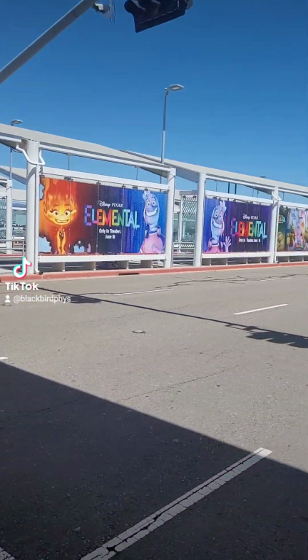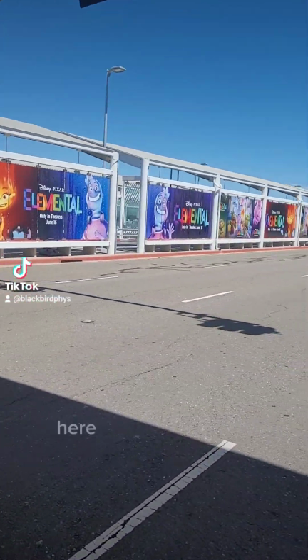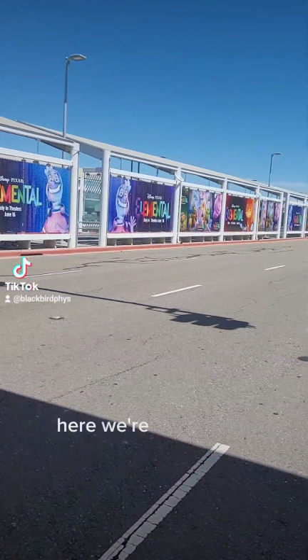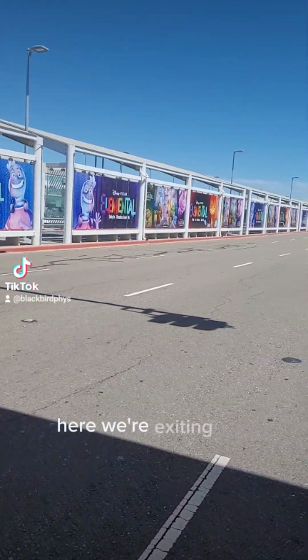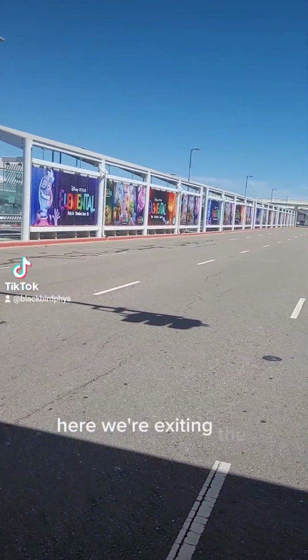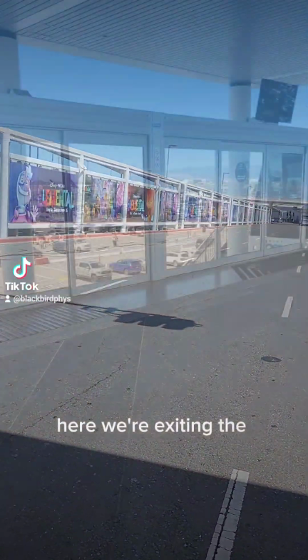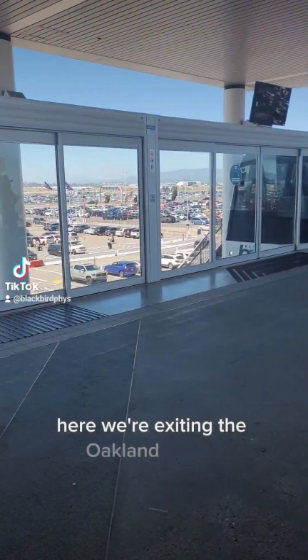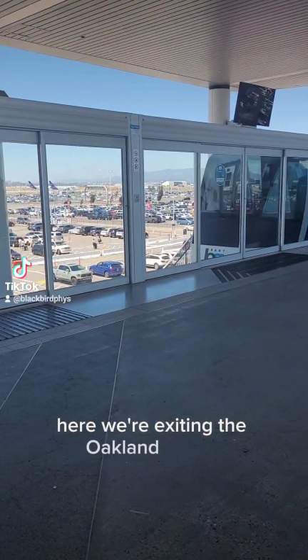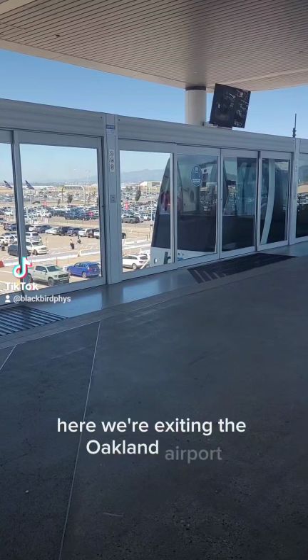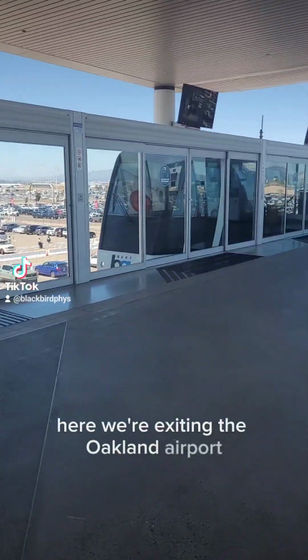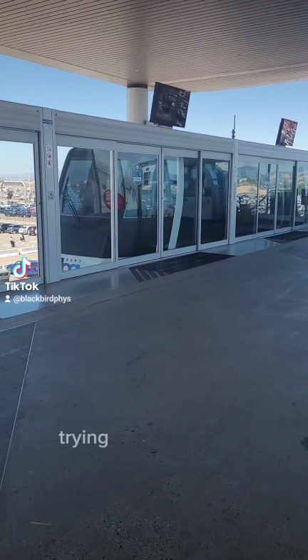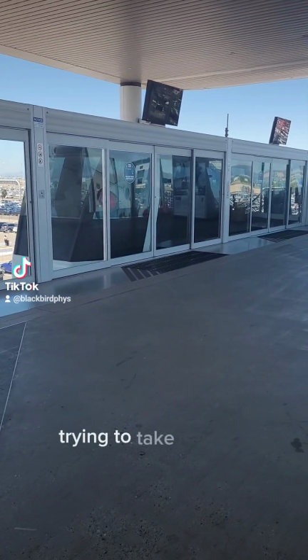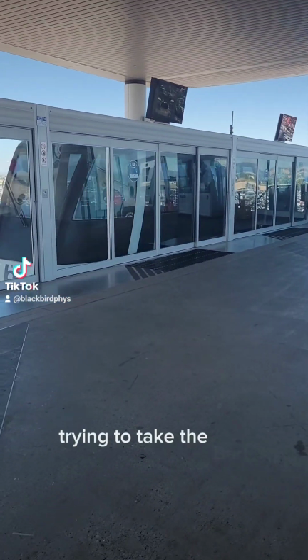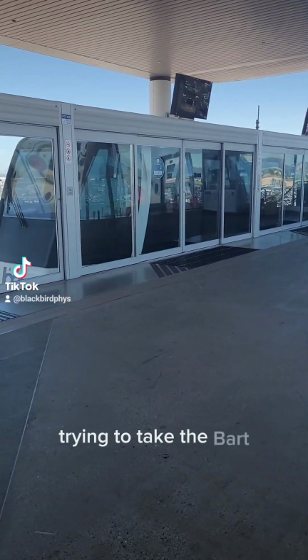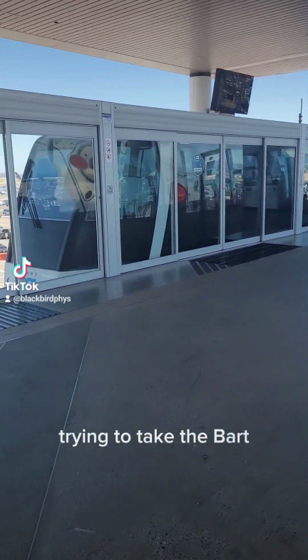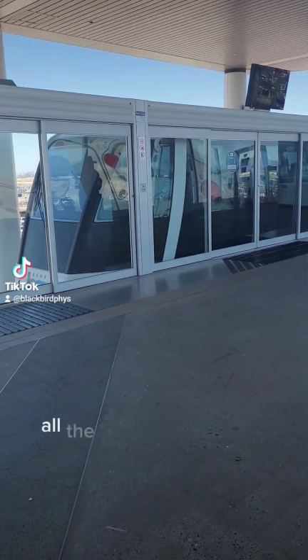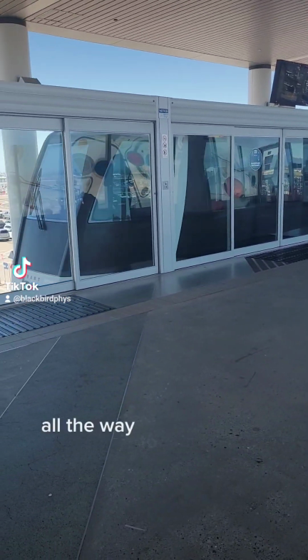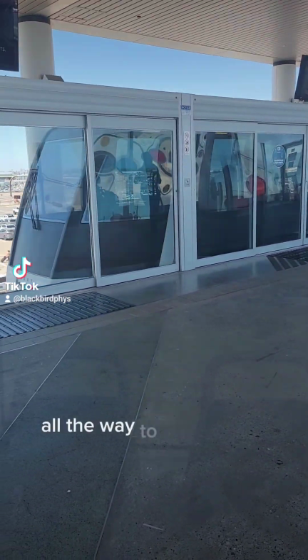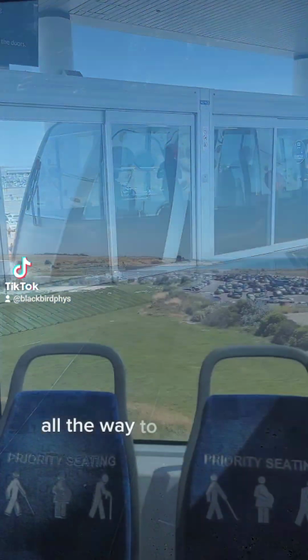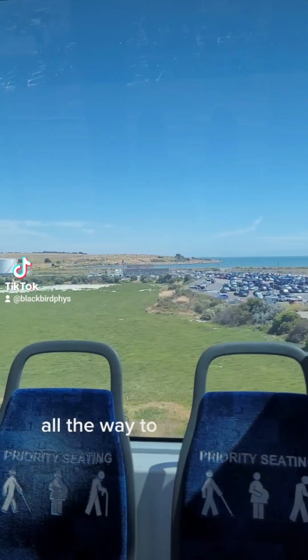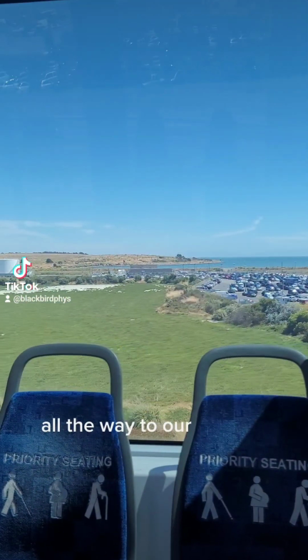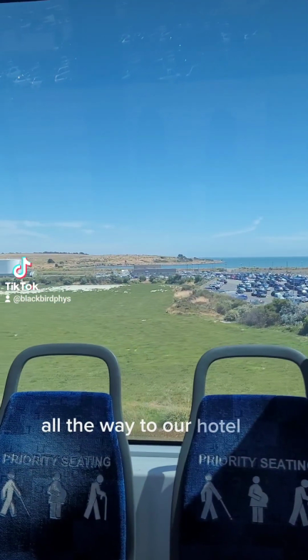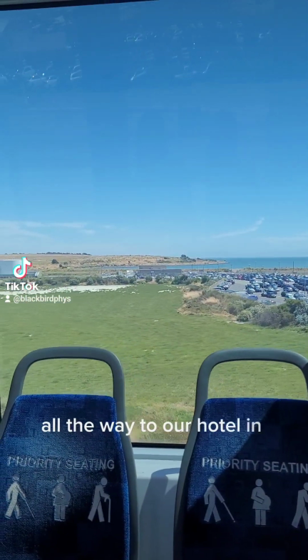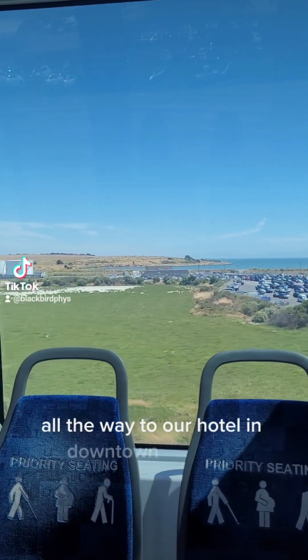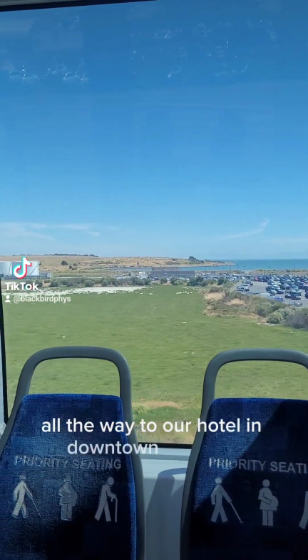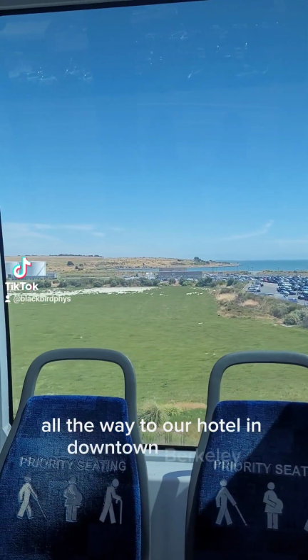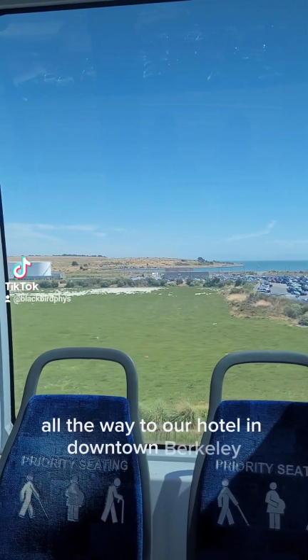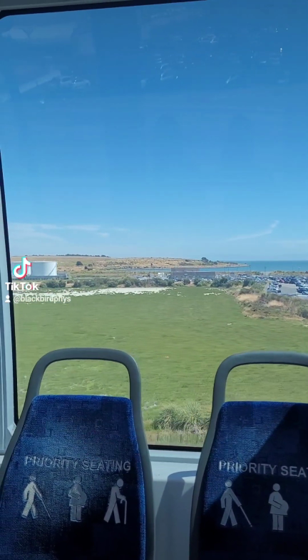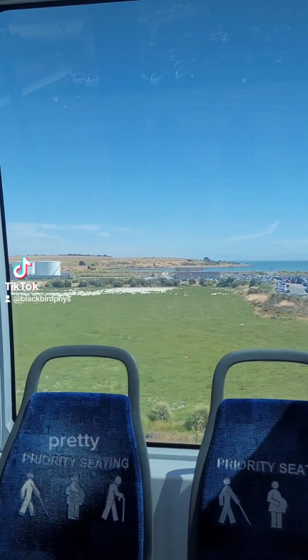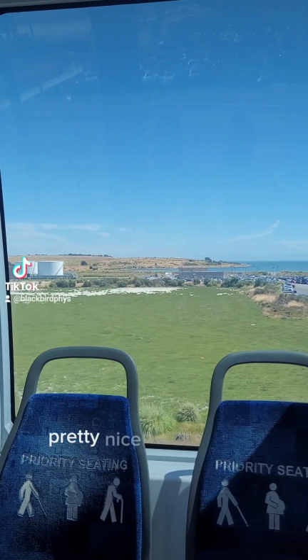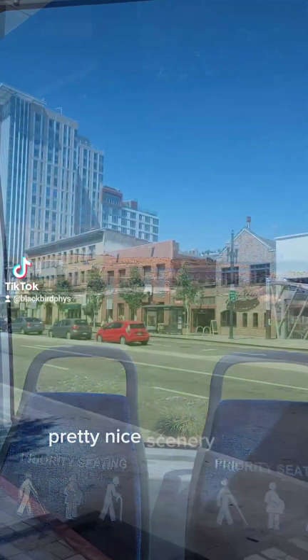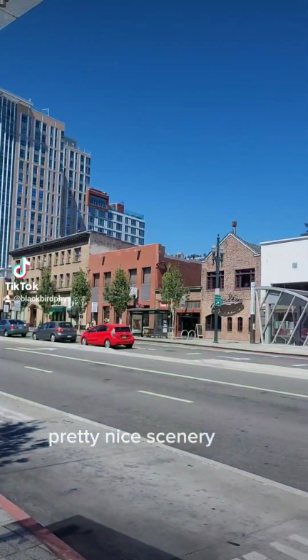Here we're exiting the Oakland Airport, trying to take the BART all the way to our hotel in downtown Berkeley. Pretty nice scenery here.